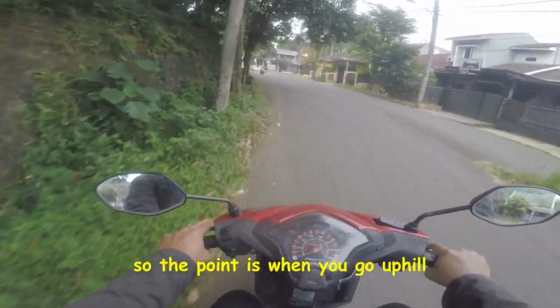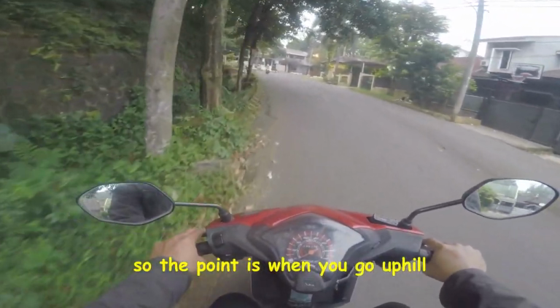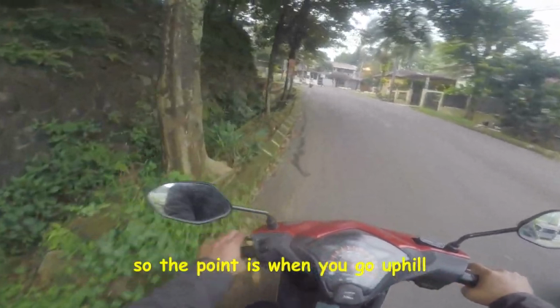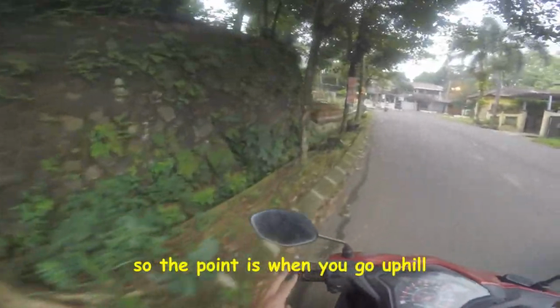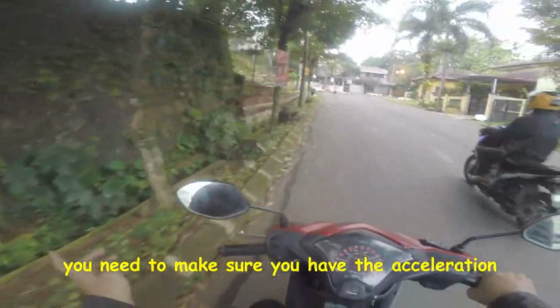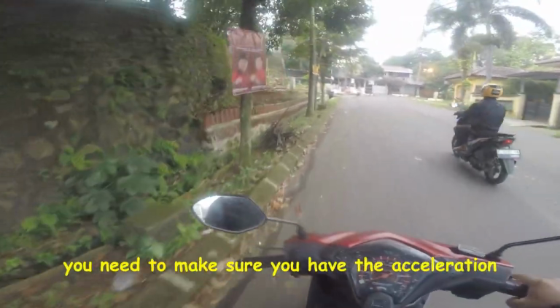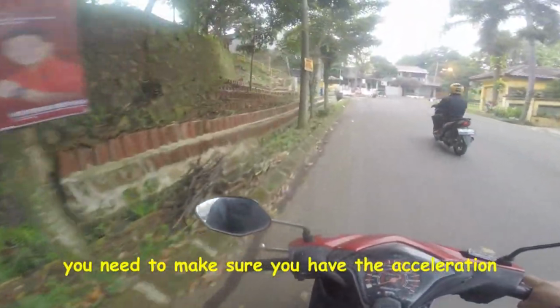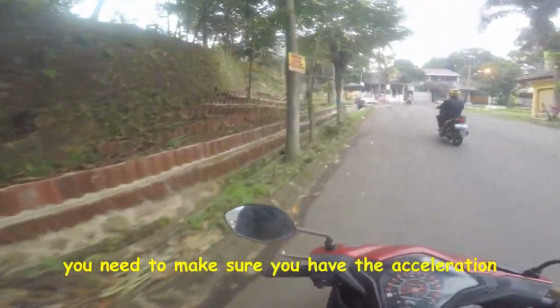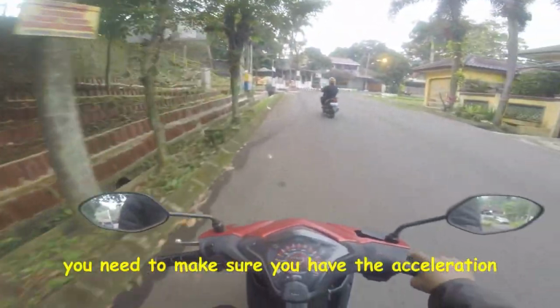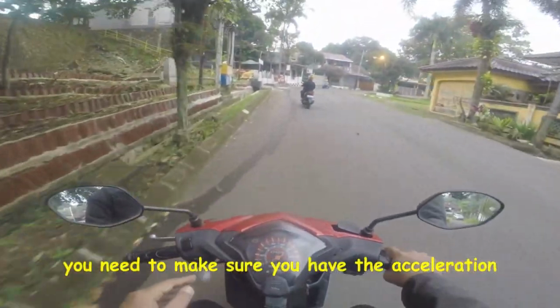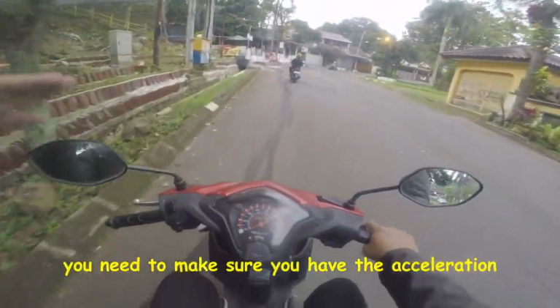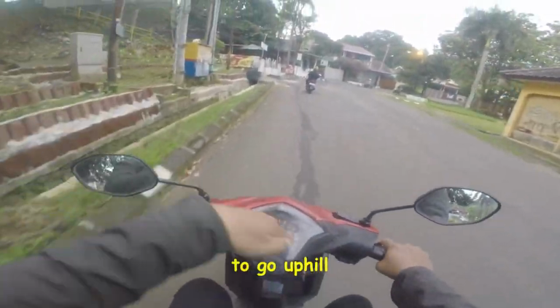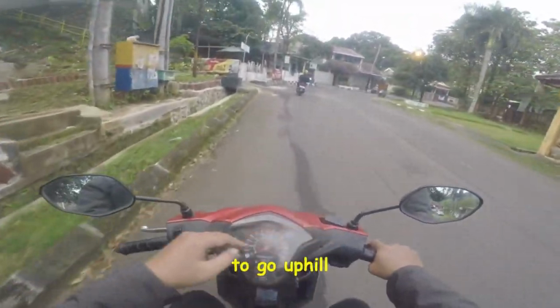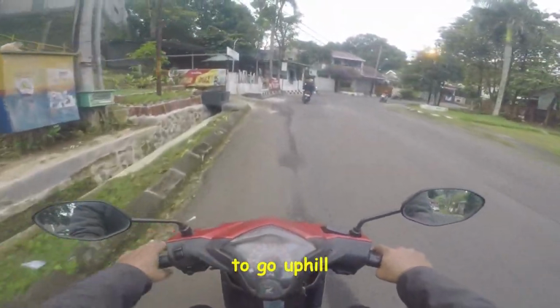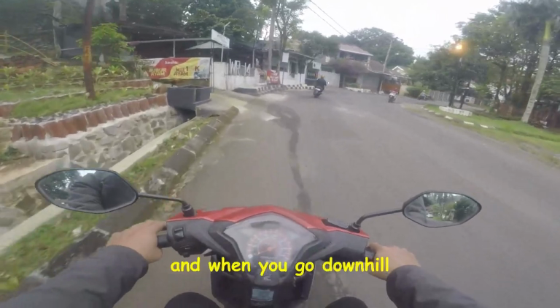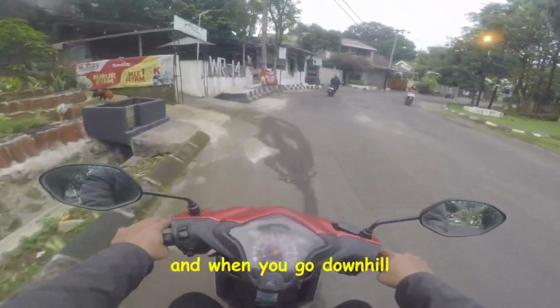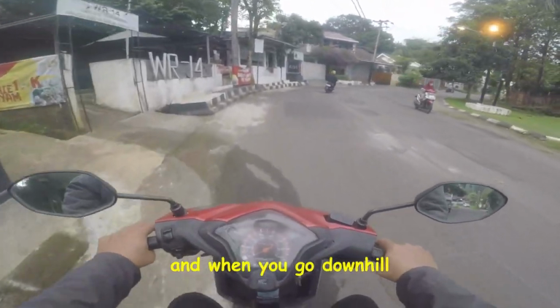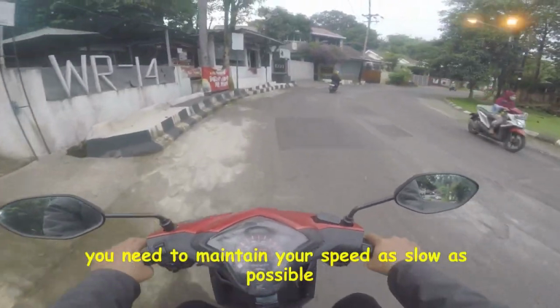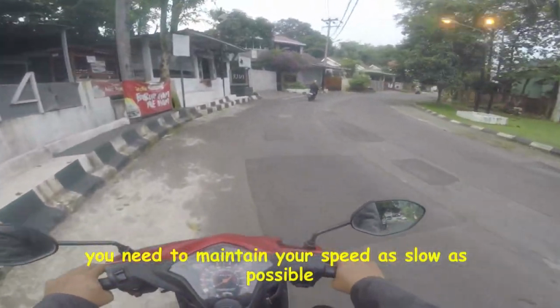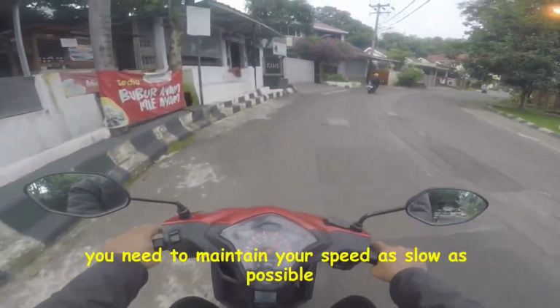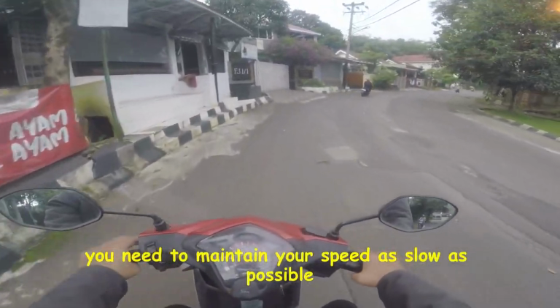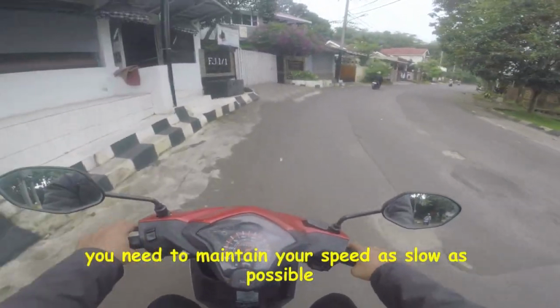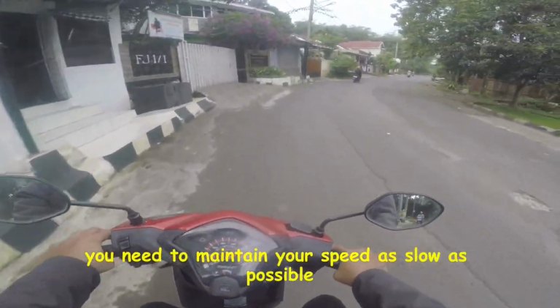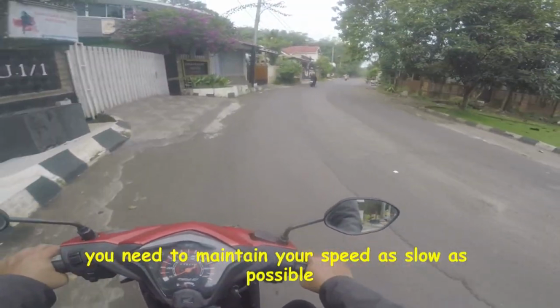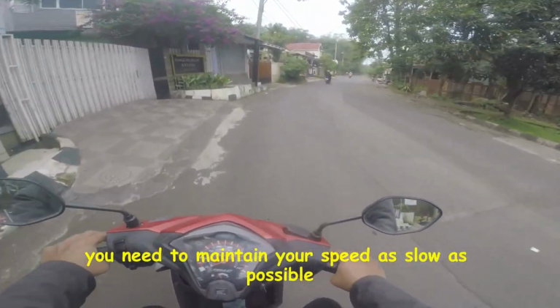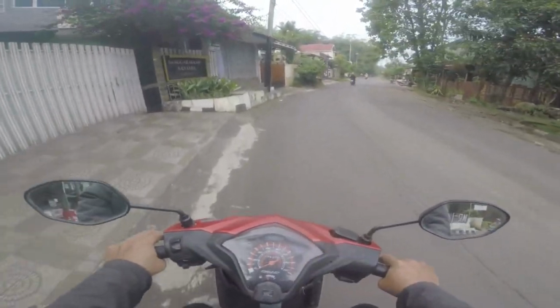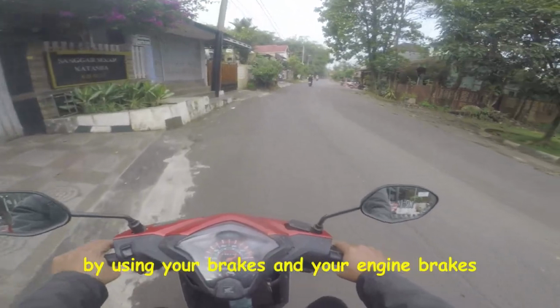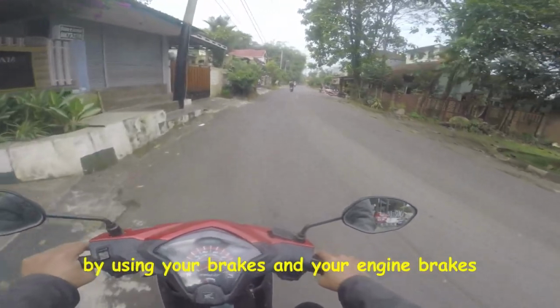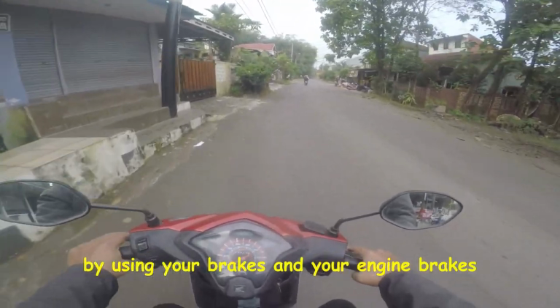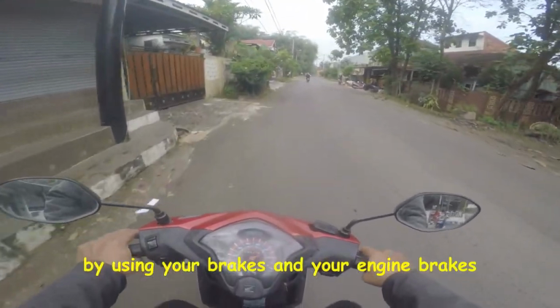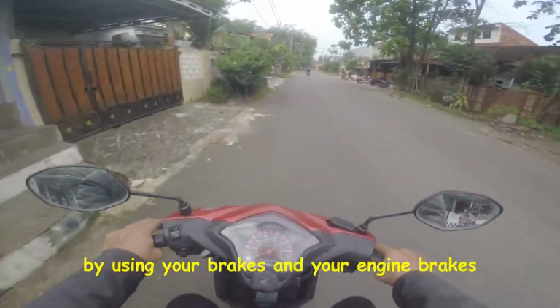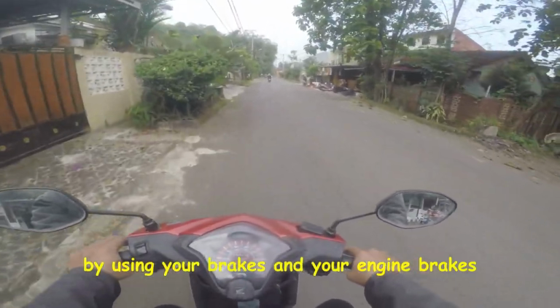So the point is: when you go uphill, you need to make sure you have the acceleration to go uphill. And when you go downhill, you need to maintain your speed as slow as possible by using your brakes and your engine brakes.